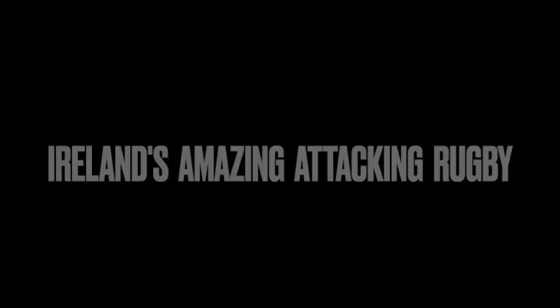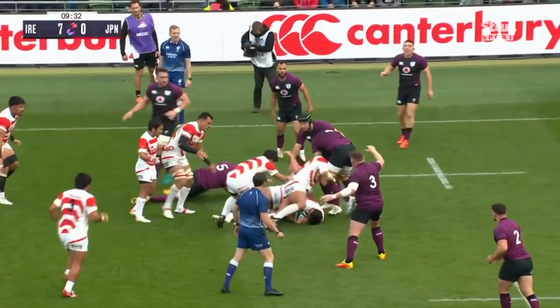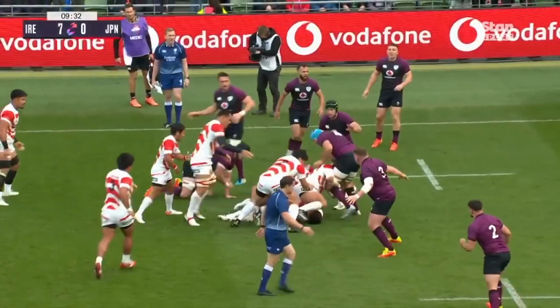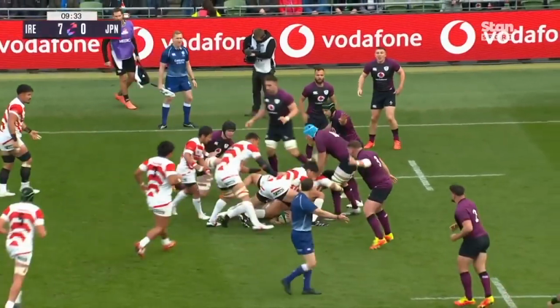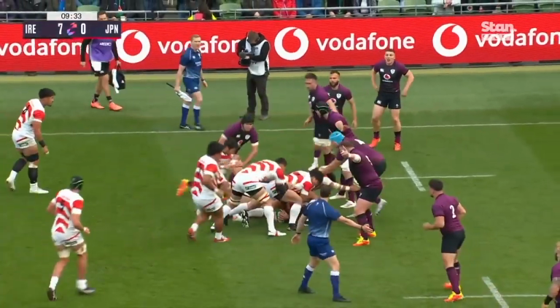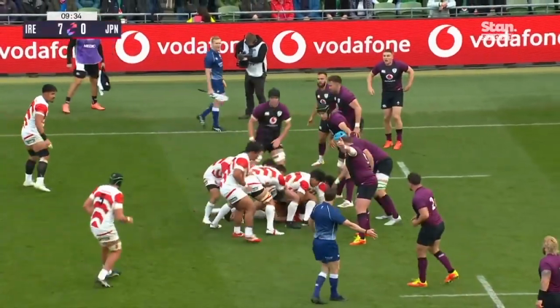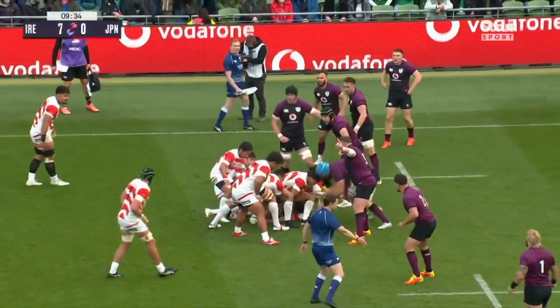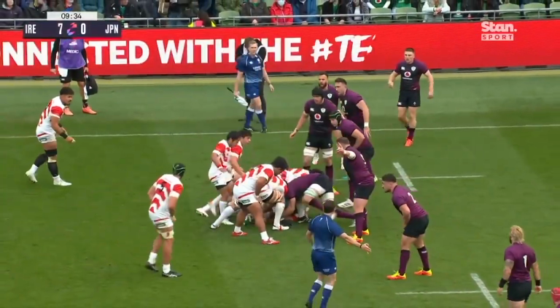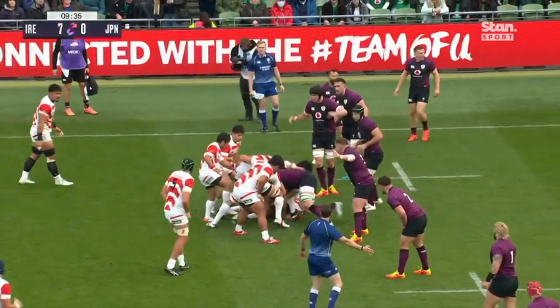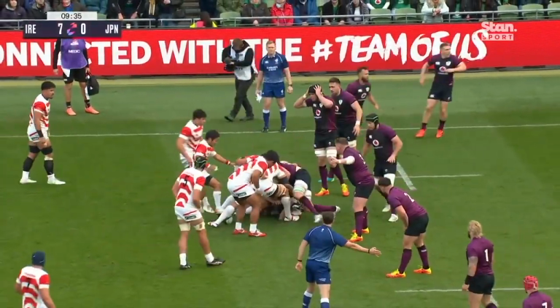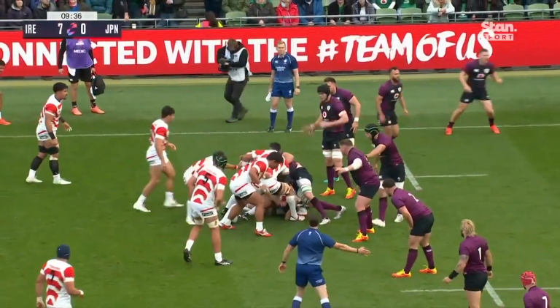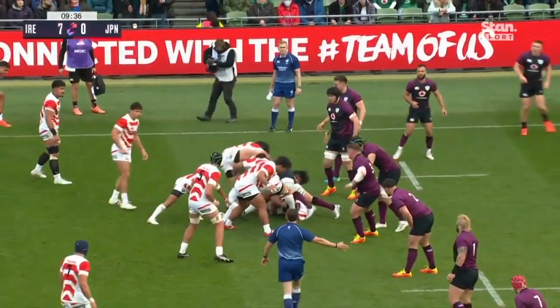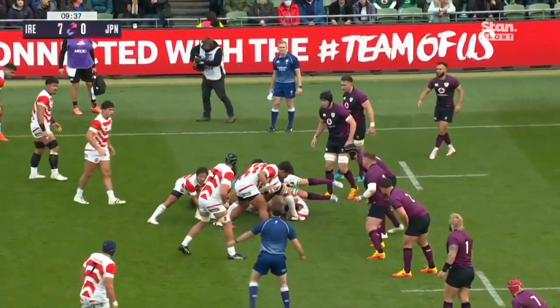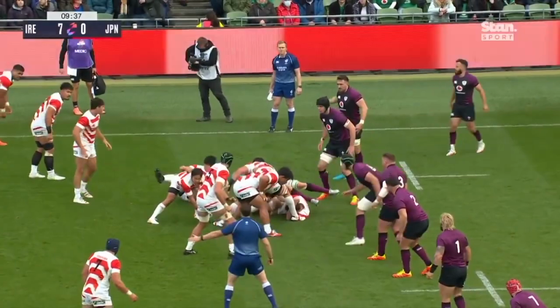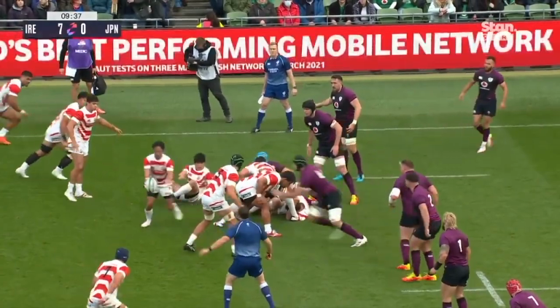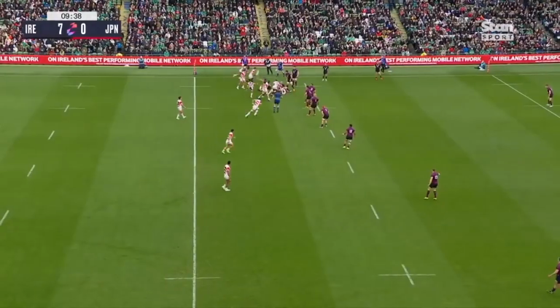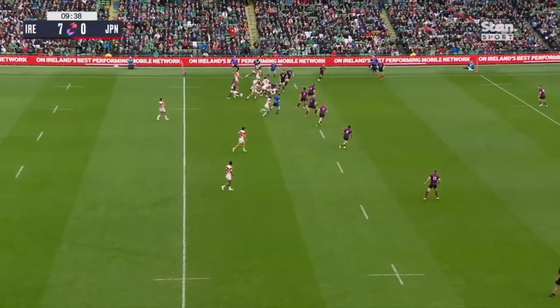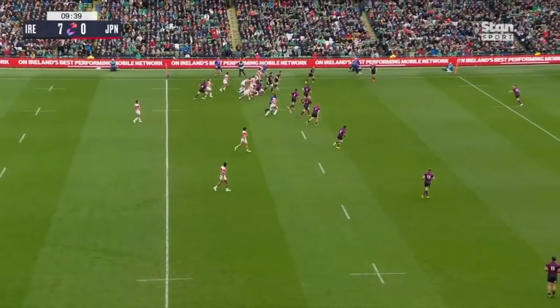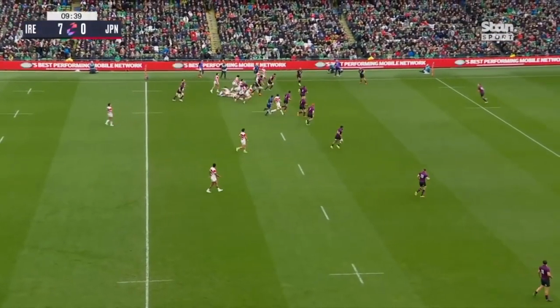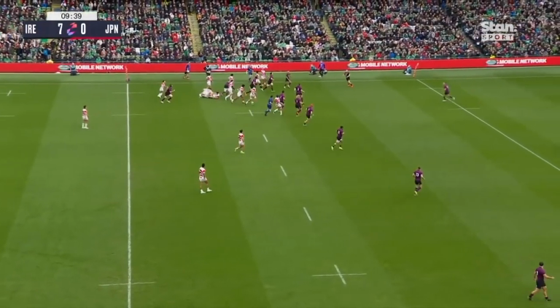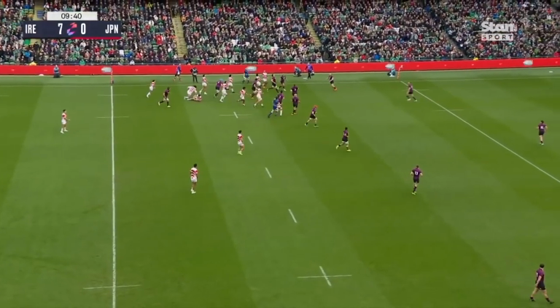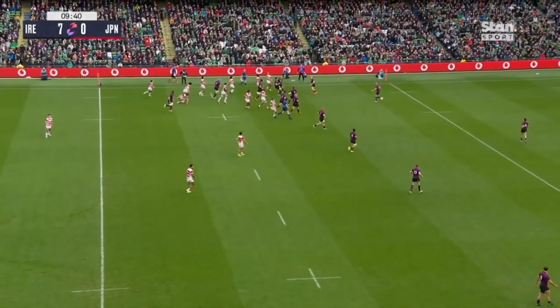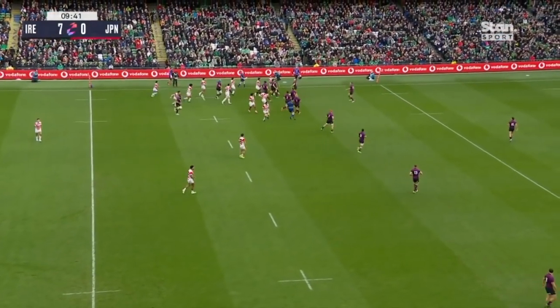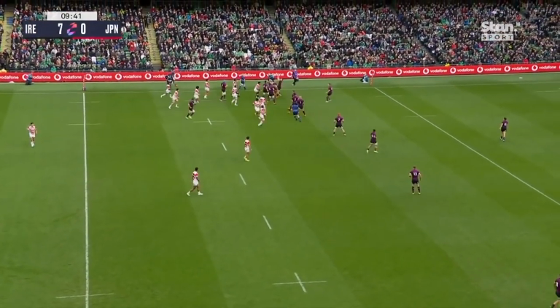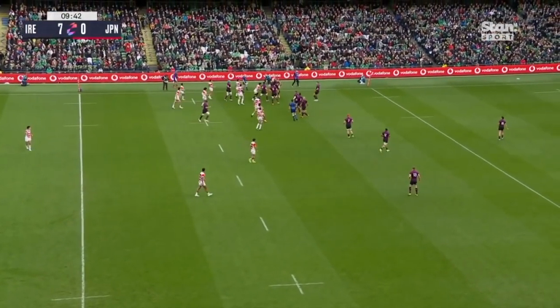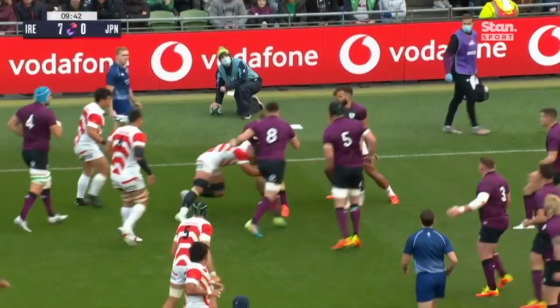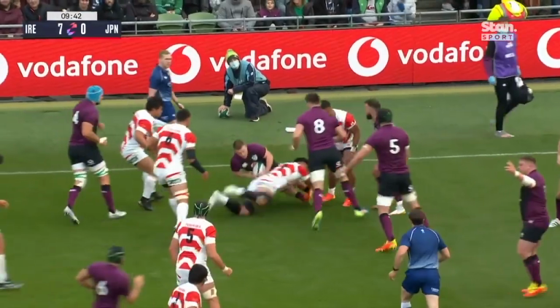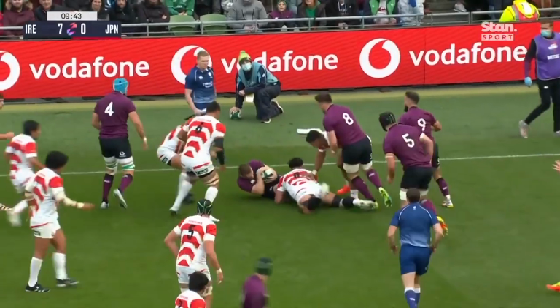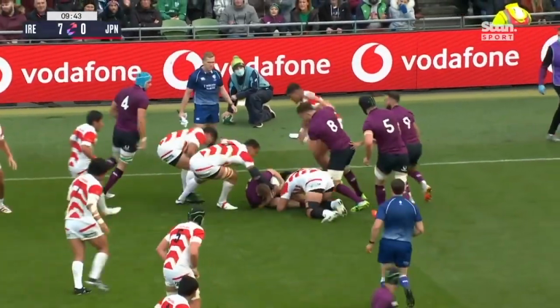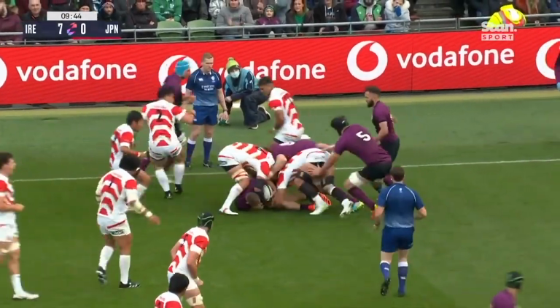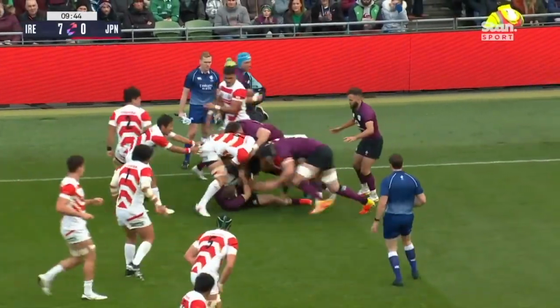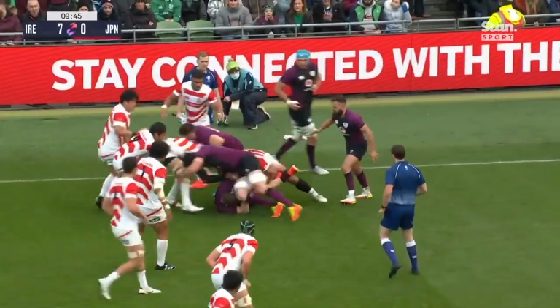The master poacher tag bird almost gets there, had his fingertips on the ball for a millisecond. Negari was under pressure while trying to get that kick in, and it's taken by Andrew Conway.